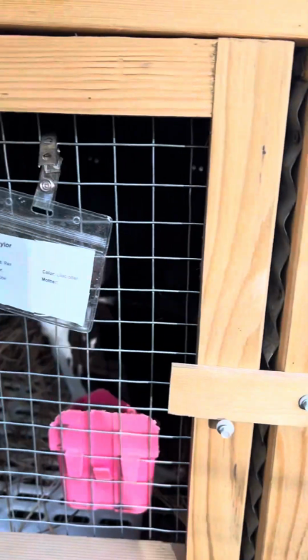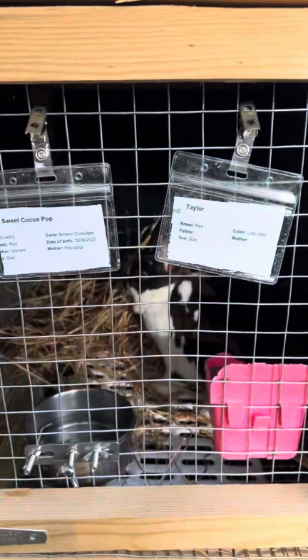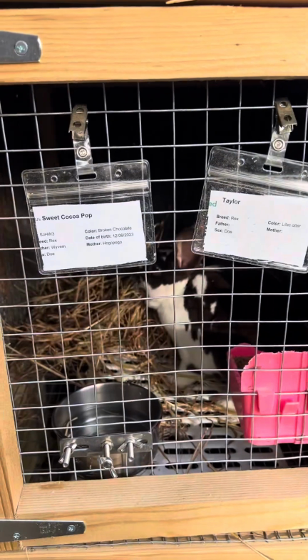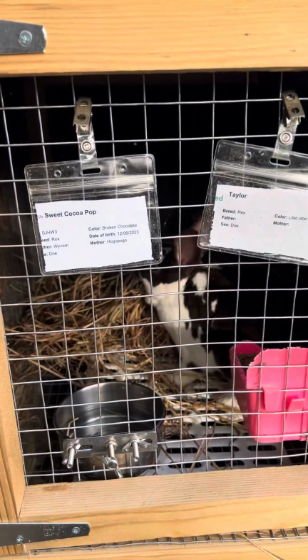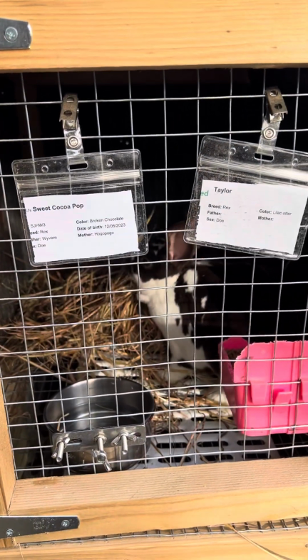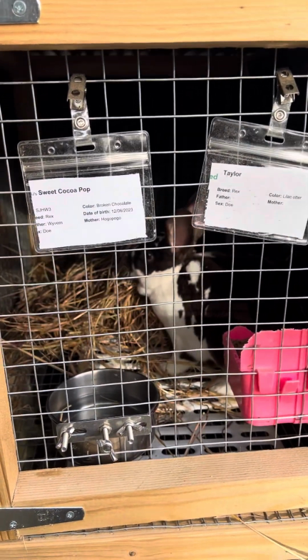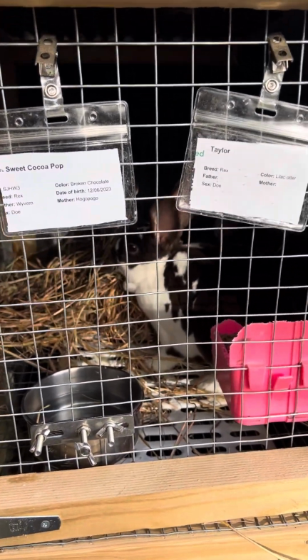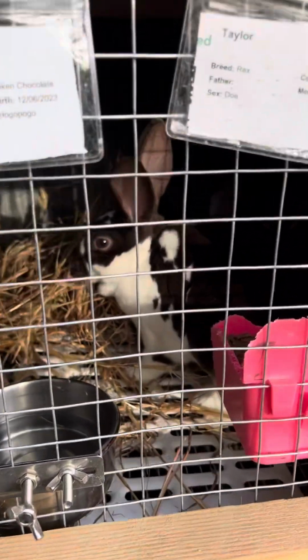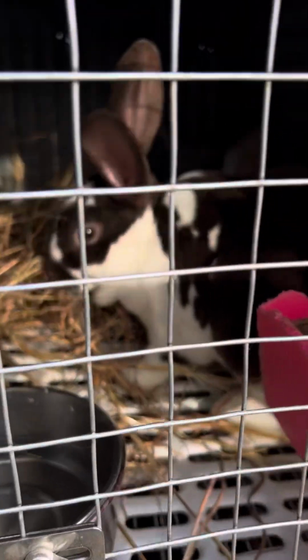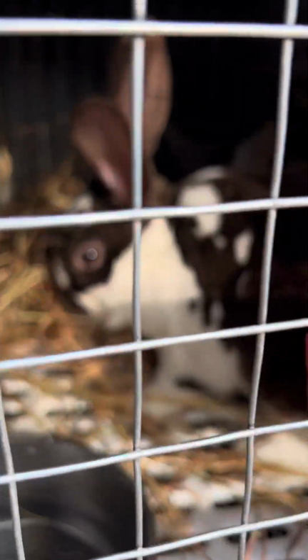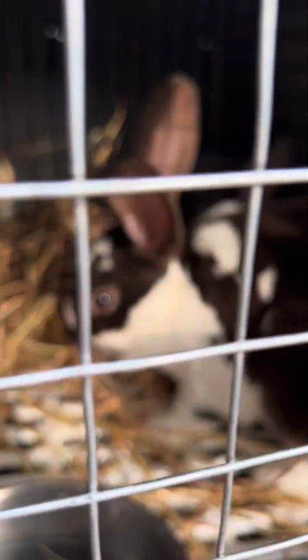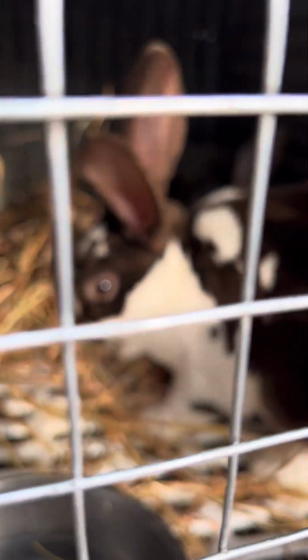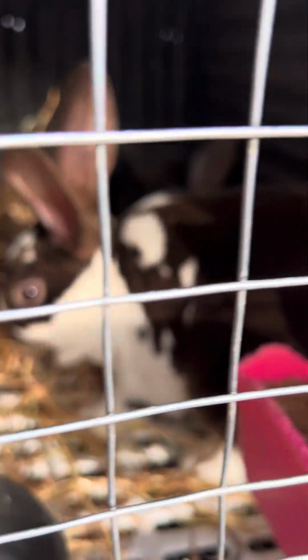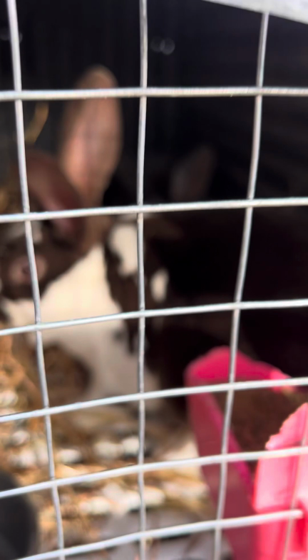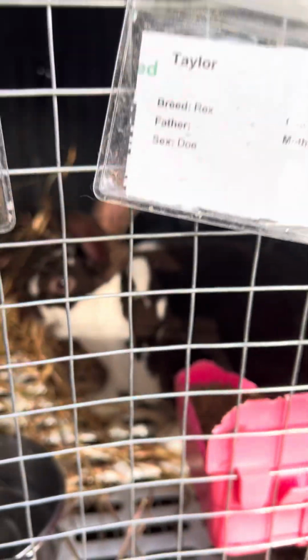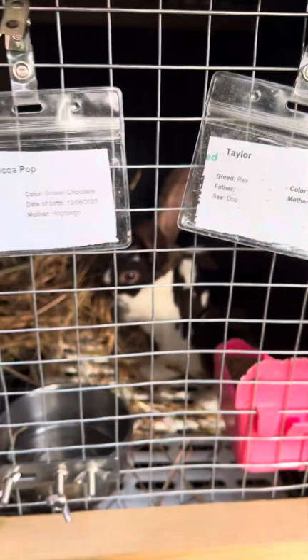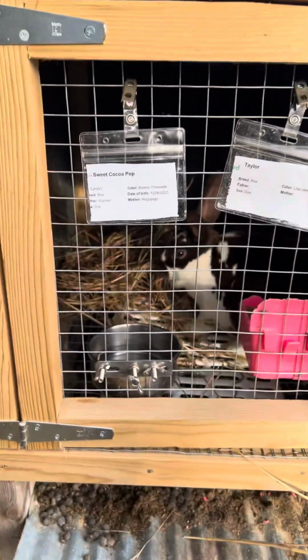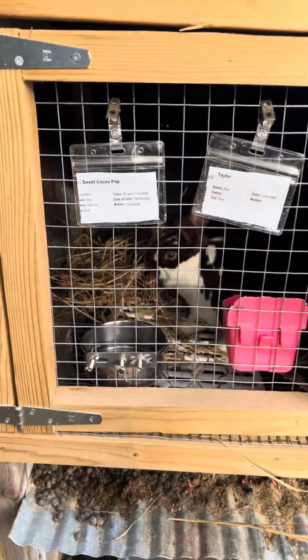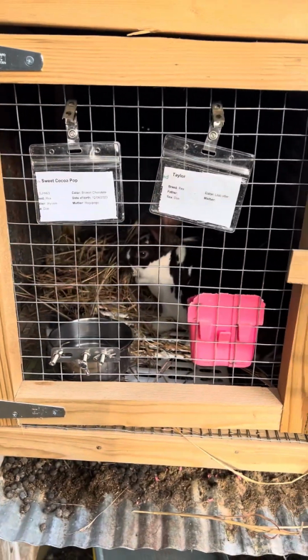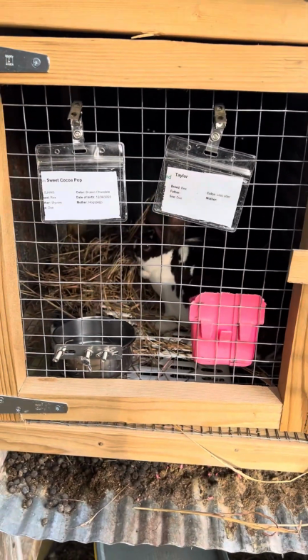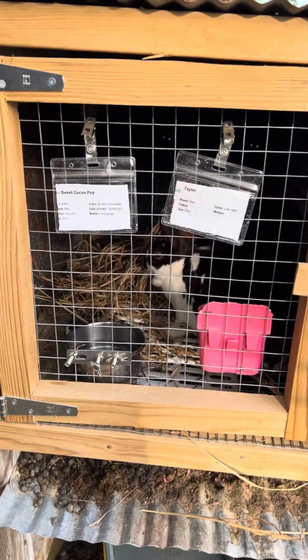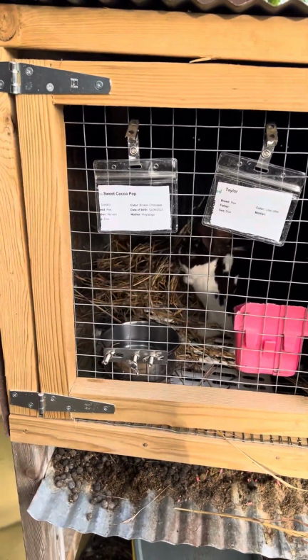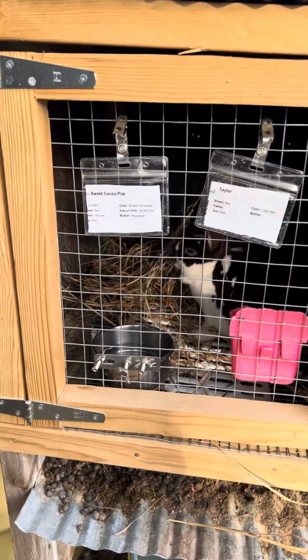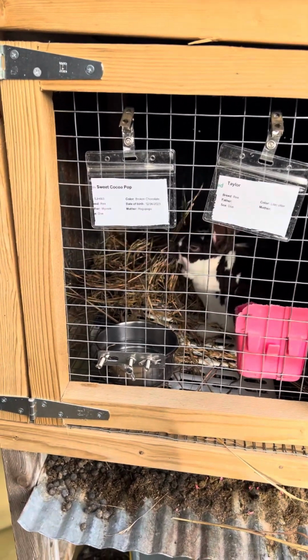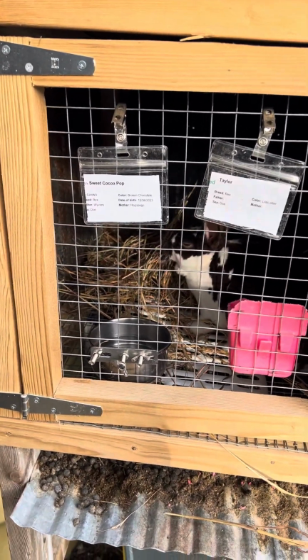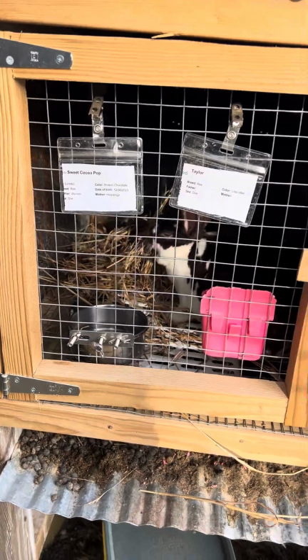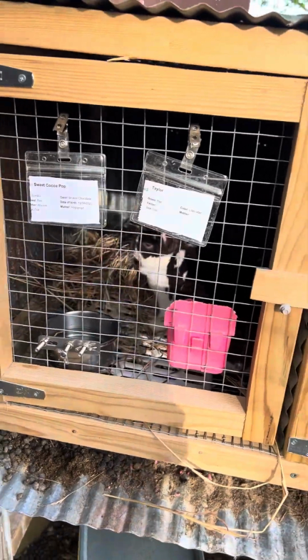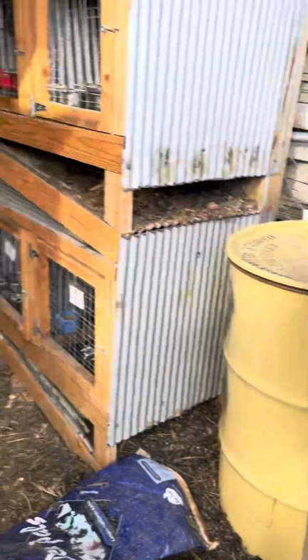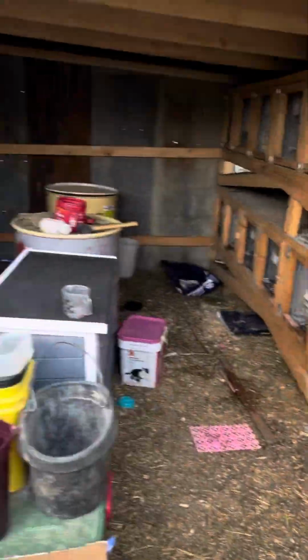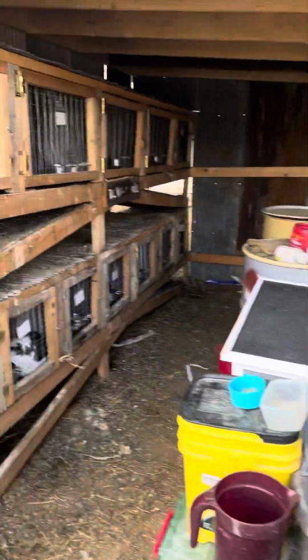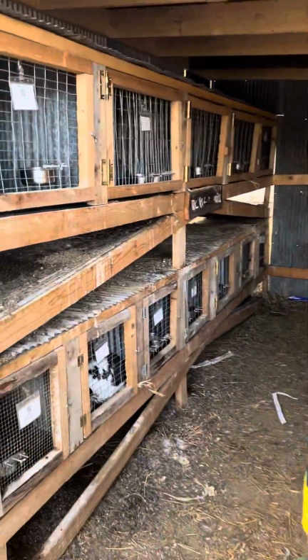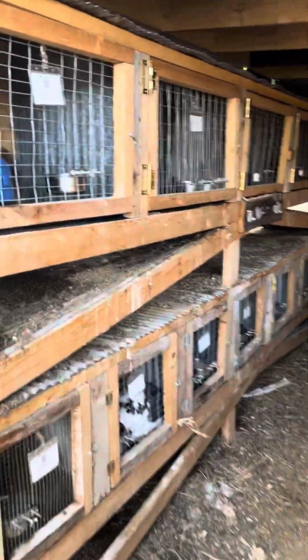Here's our babies — Sweet Cocoa Pop and Taylor. Hi, girls. Don't mind the mess, you guys.